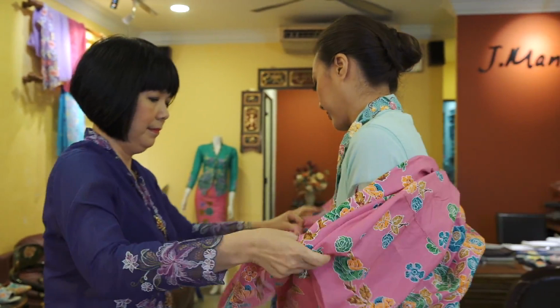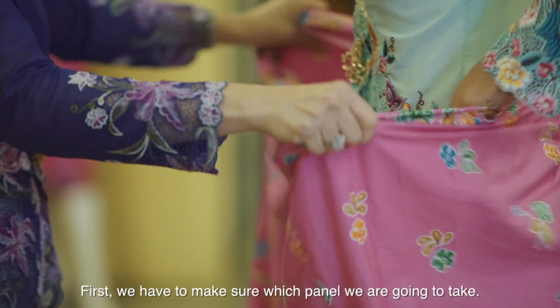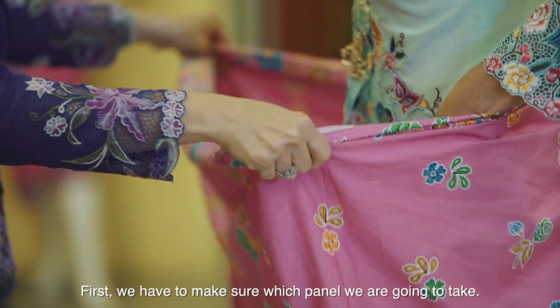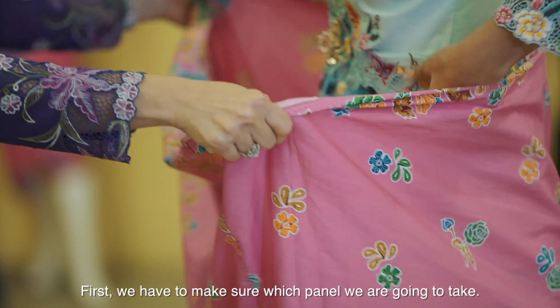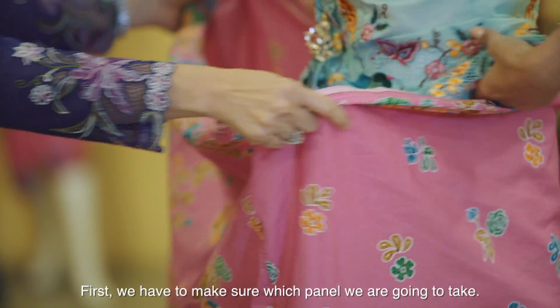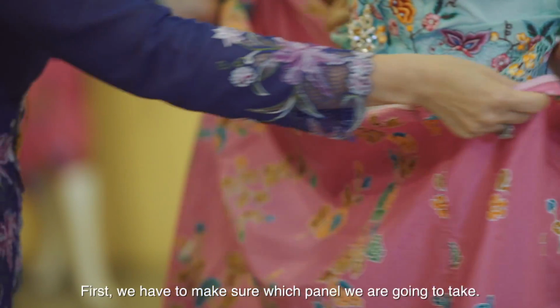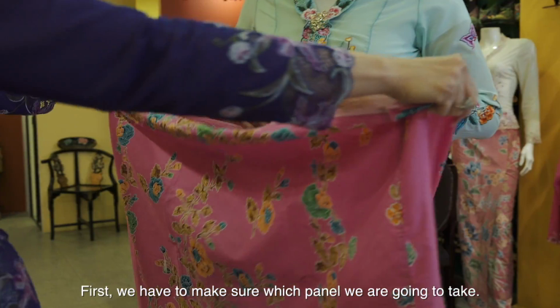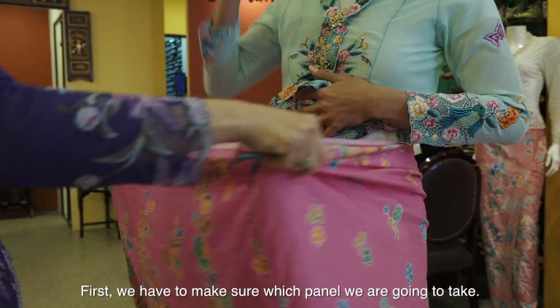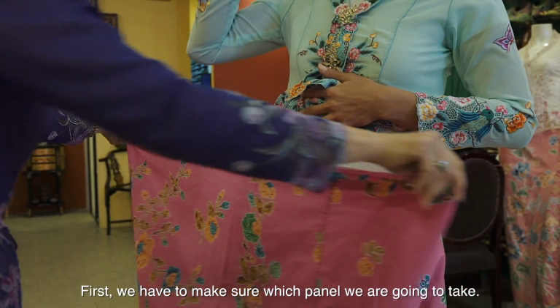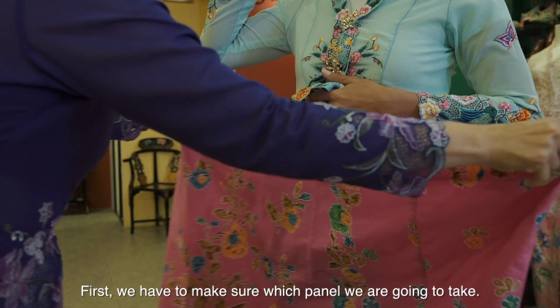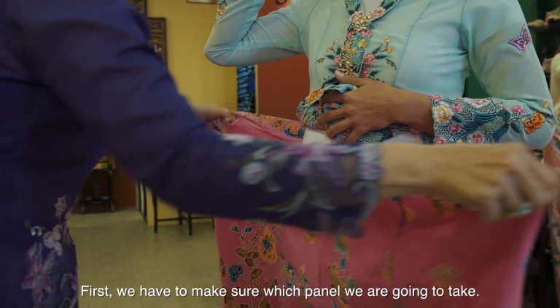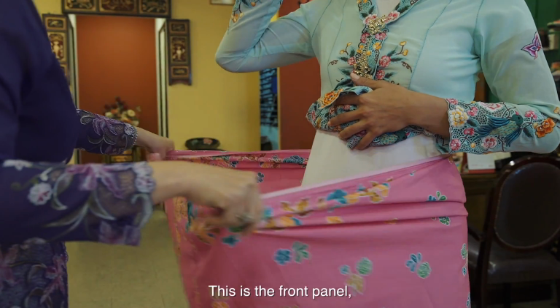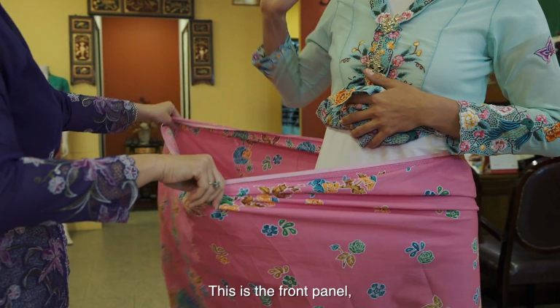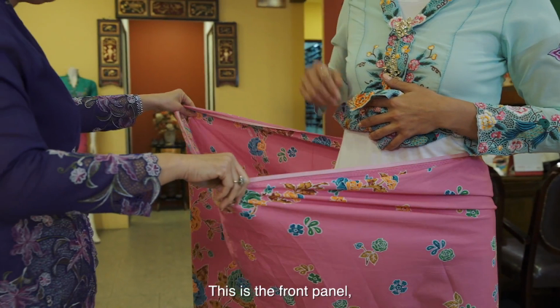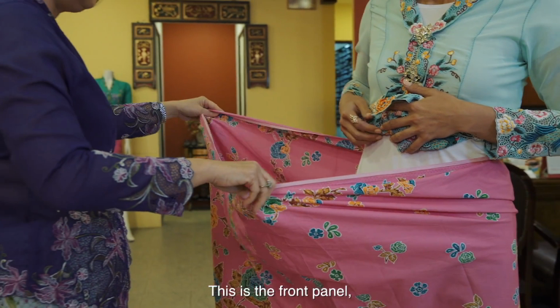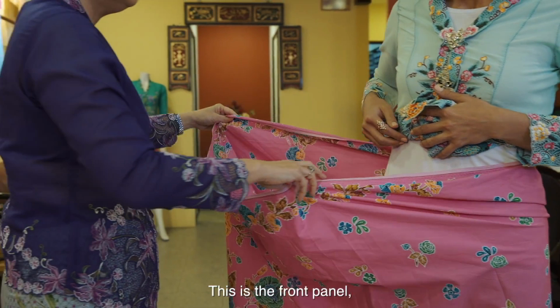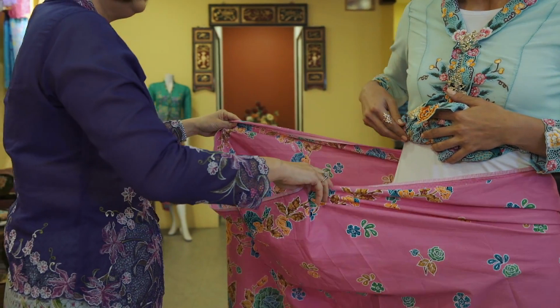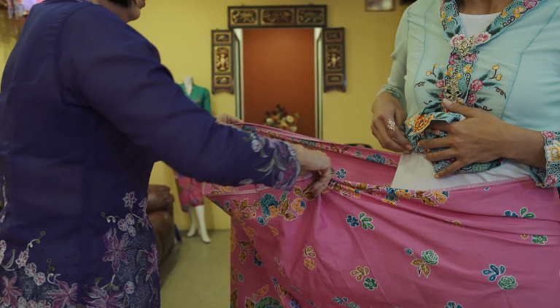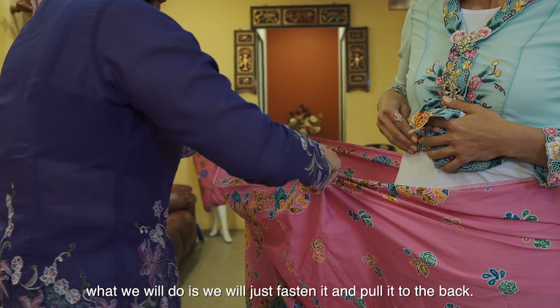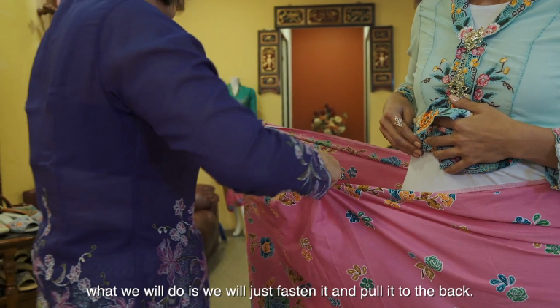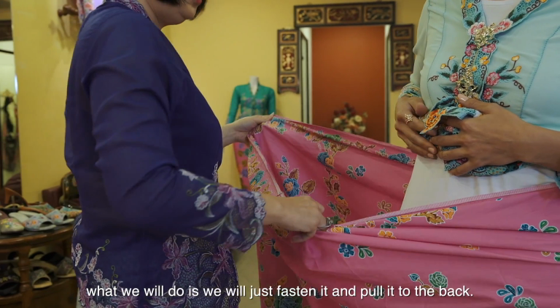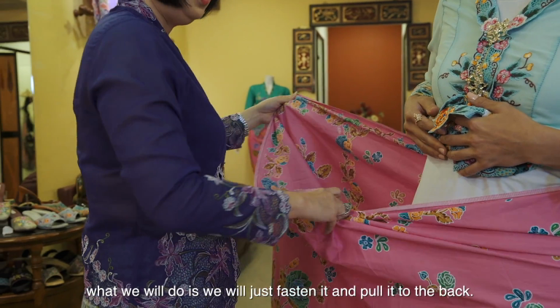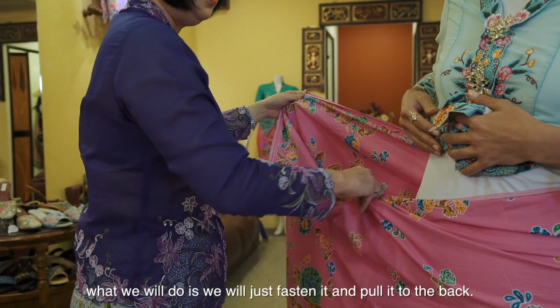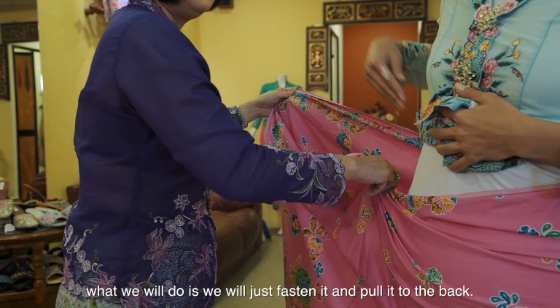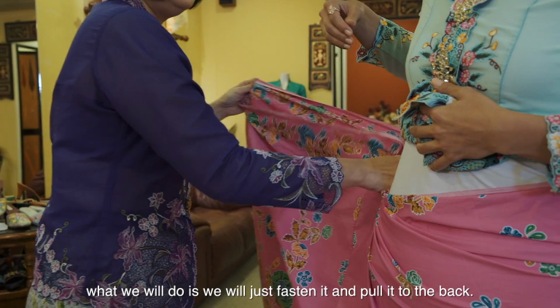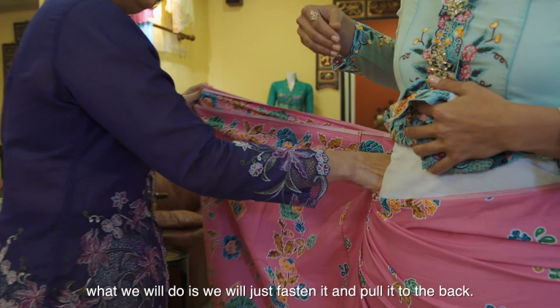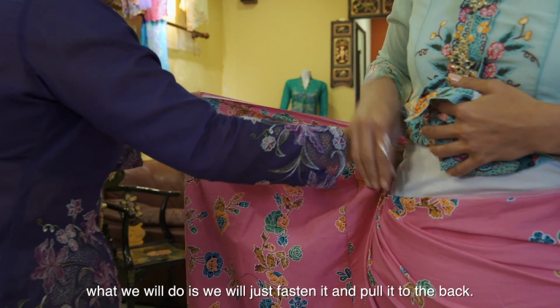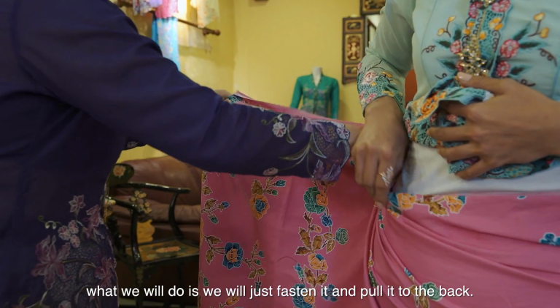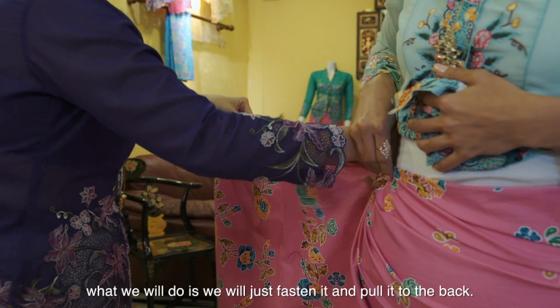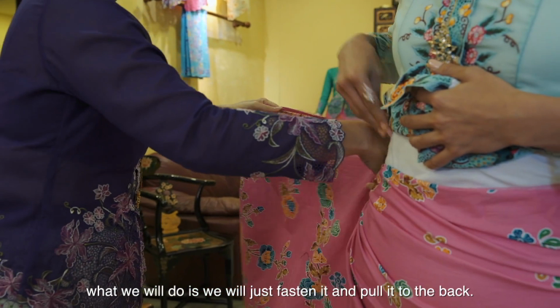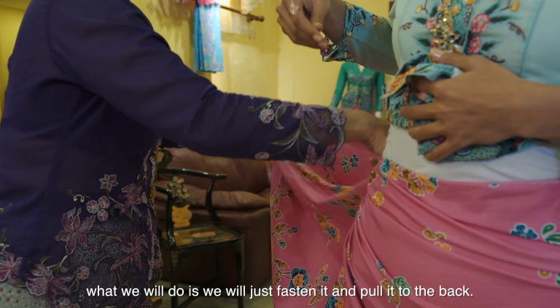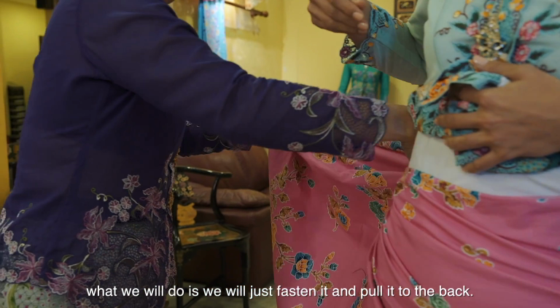First, we have to make sure which panel we are going to take. This is the front panel. What we do is we just fasten this and pull it to the back.